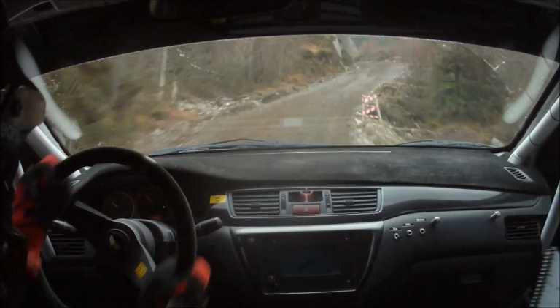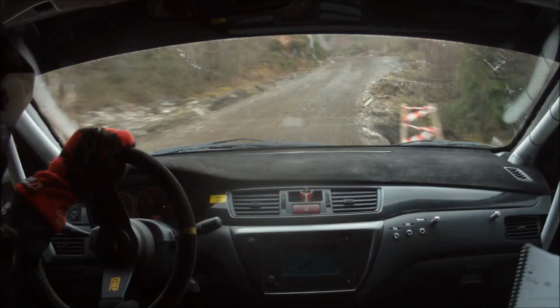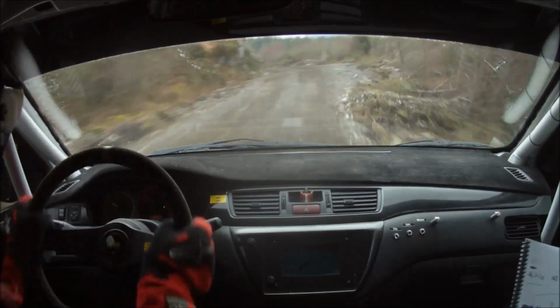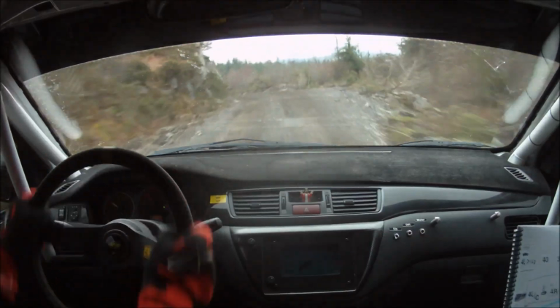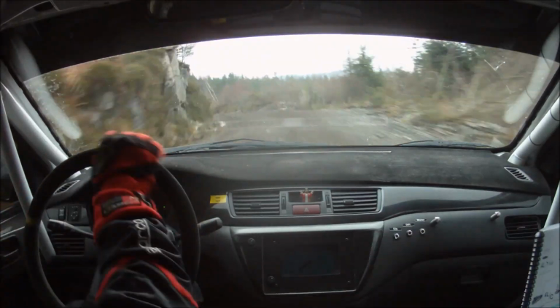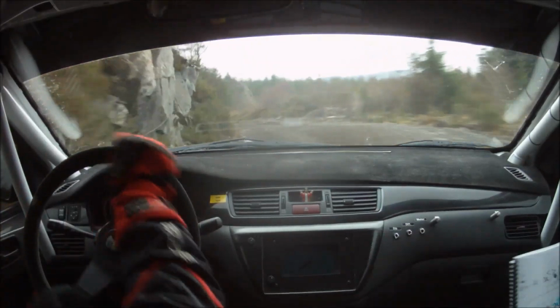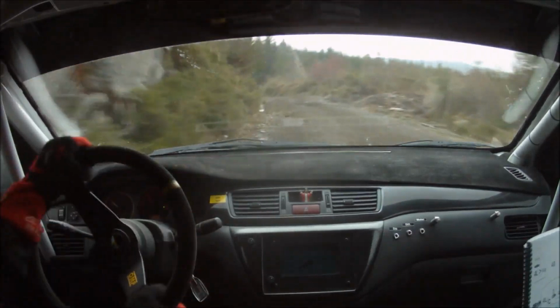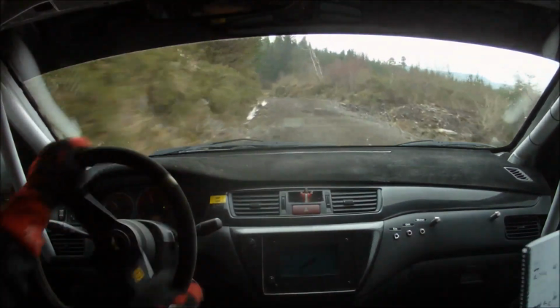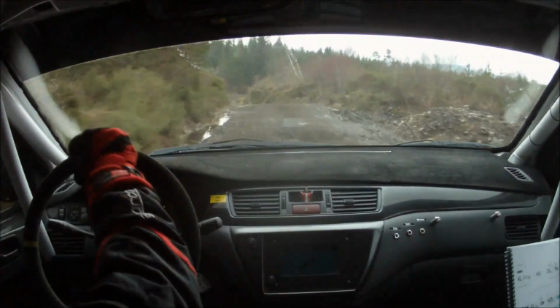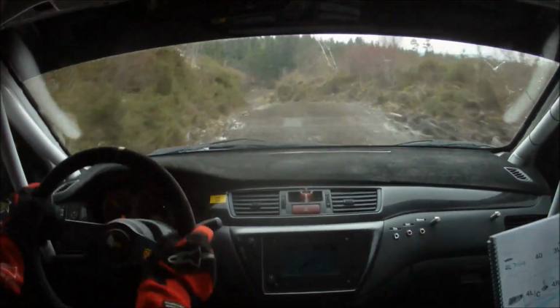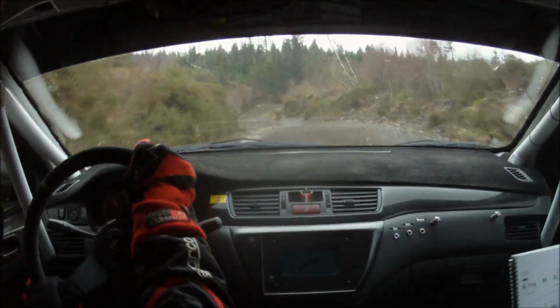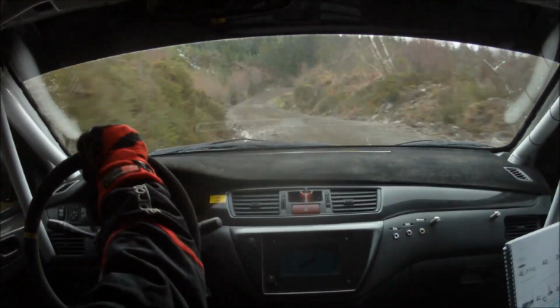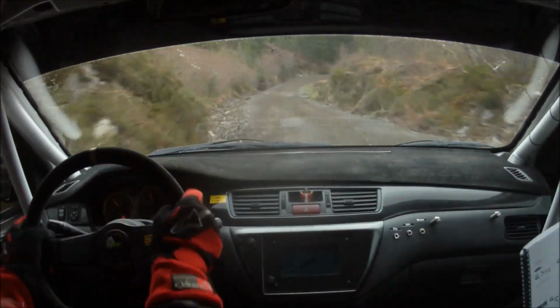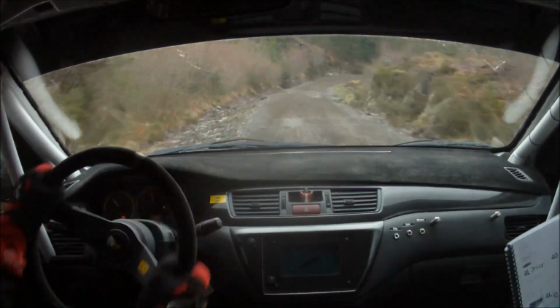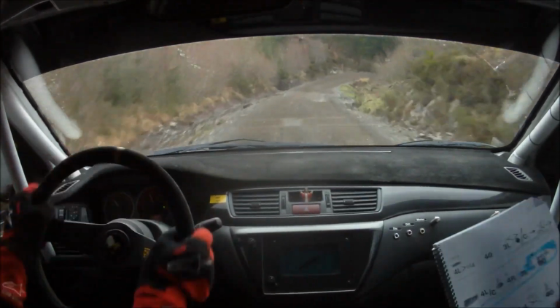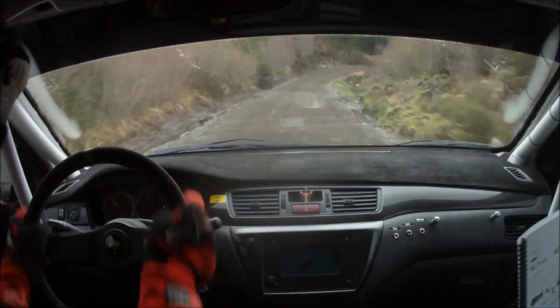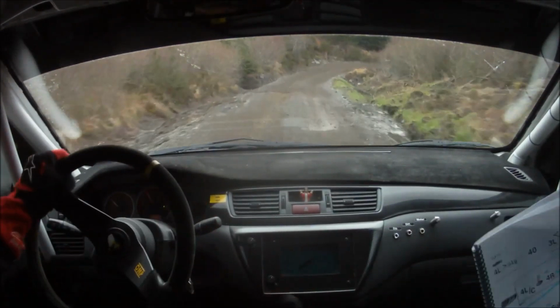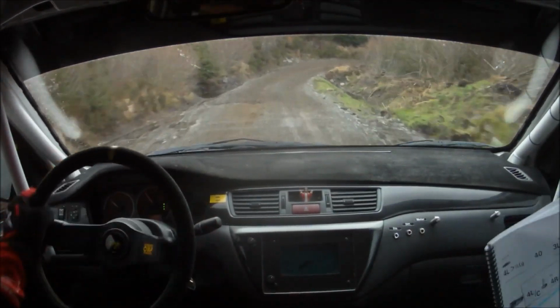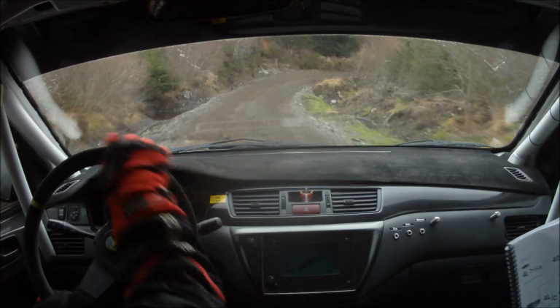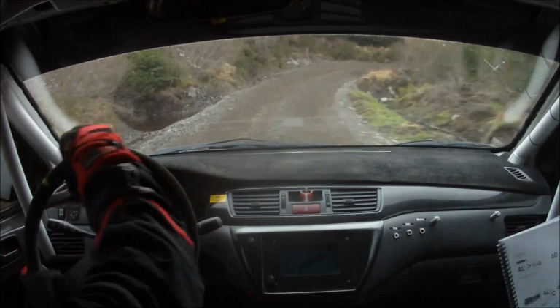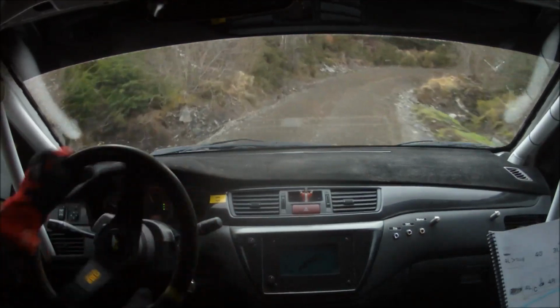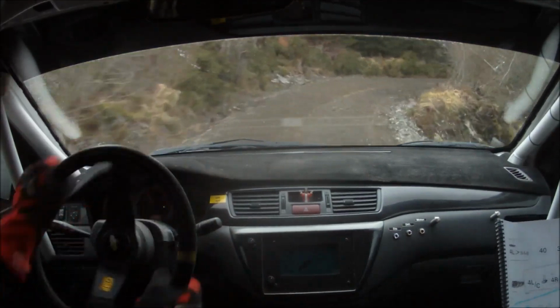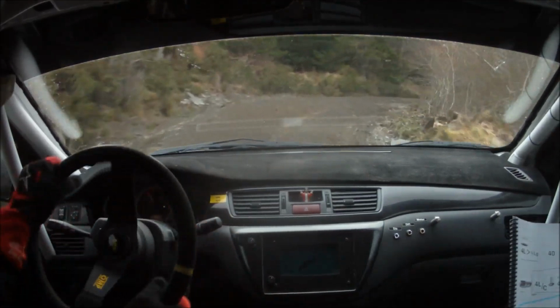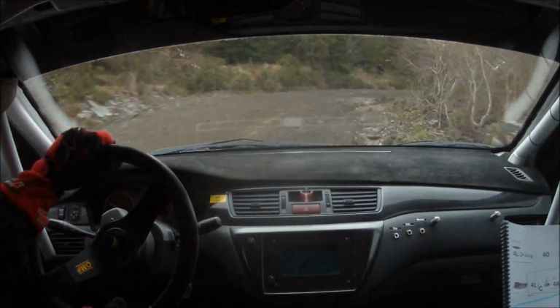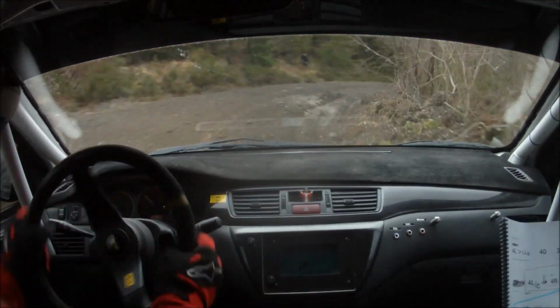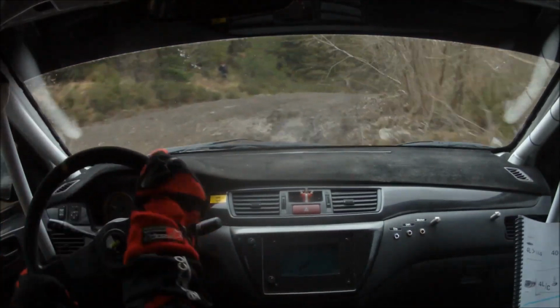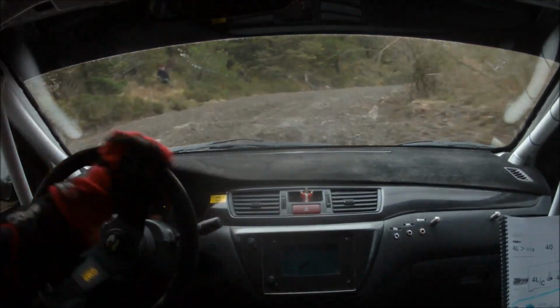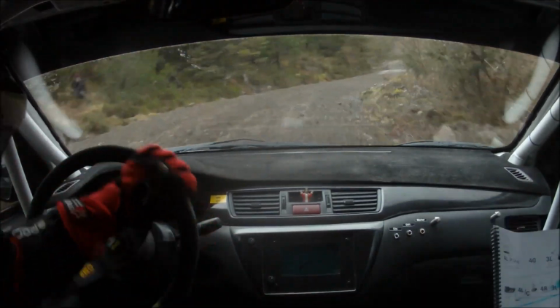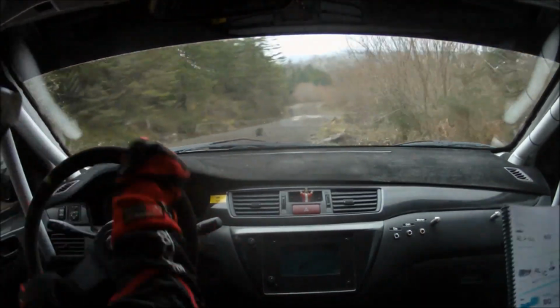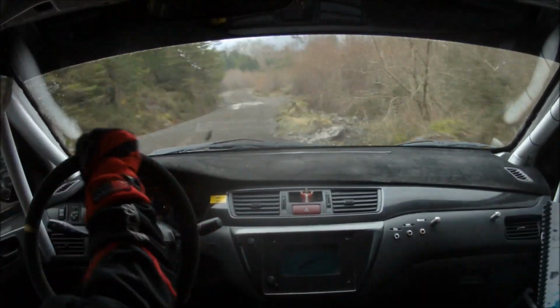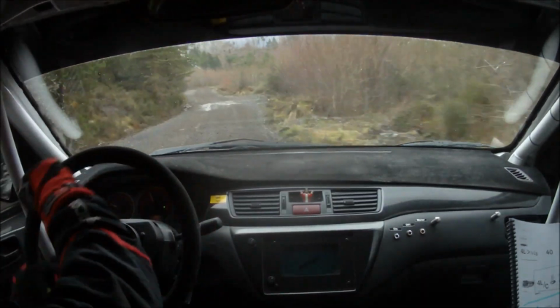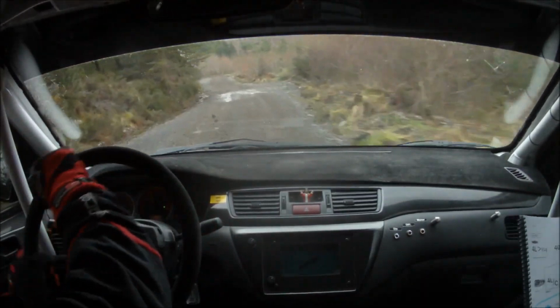60 down, square right plus, late. Repeat: 60 down, square right plus, late. 80 up mid, small crest, and care, square left tightens, watch.